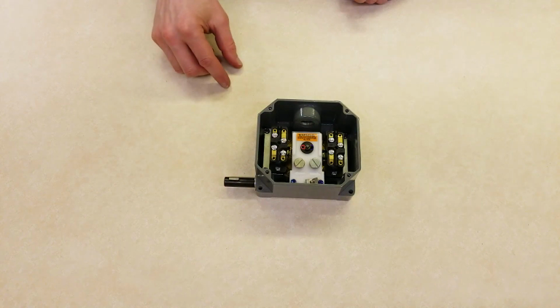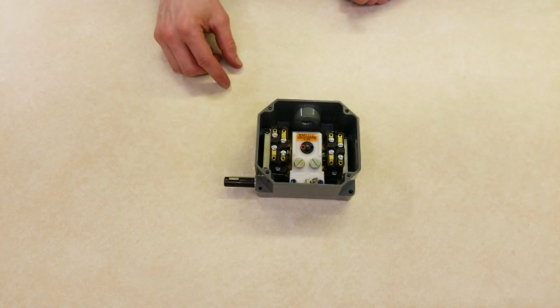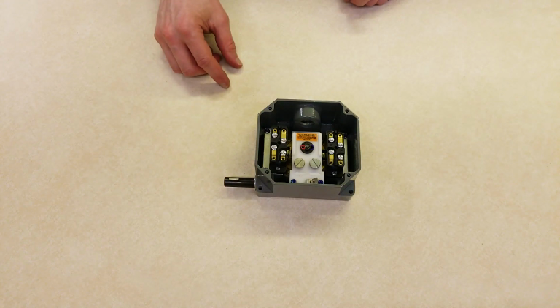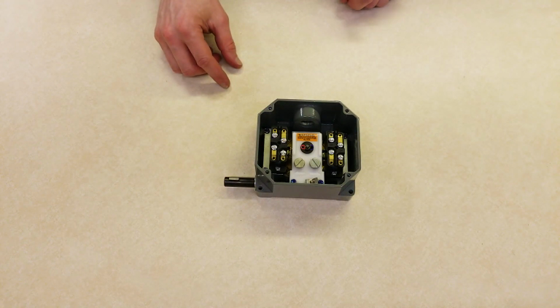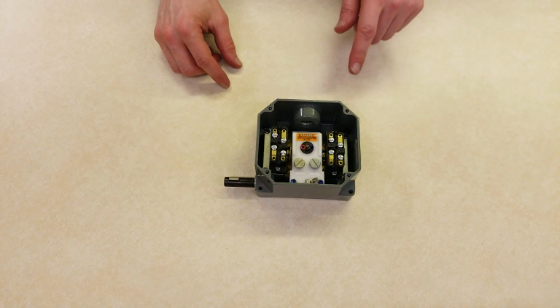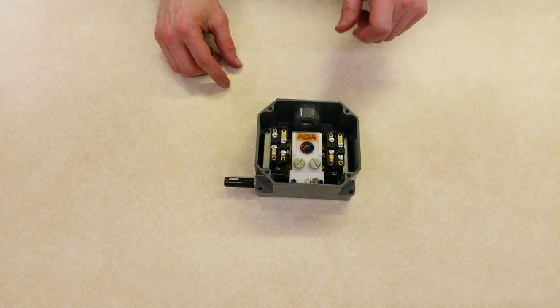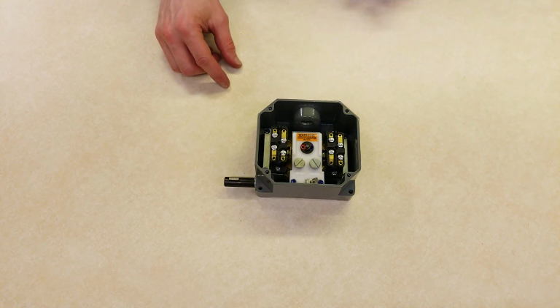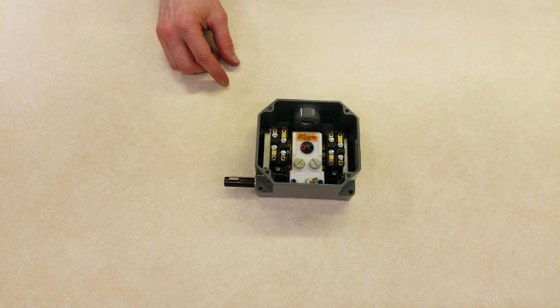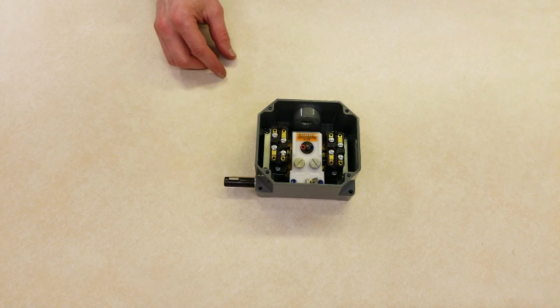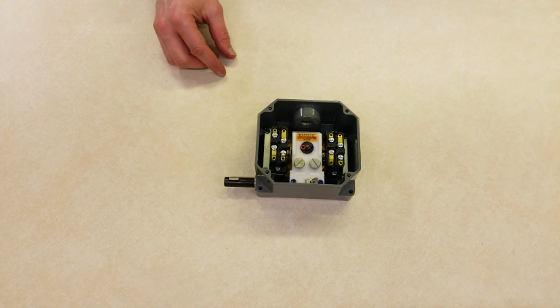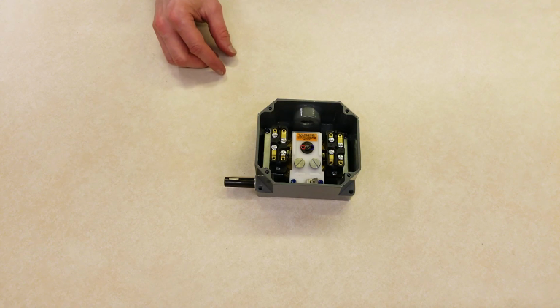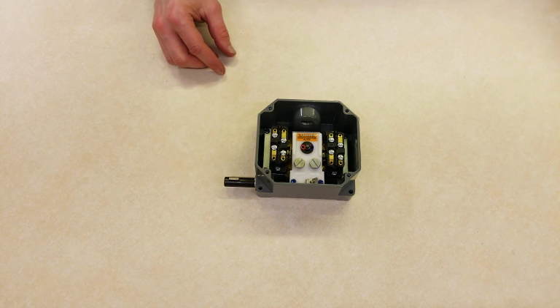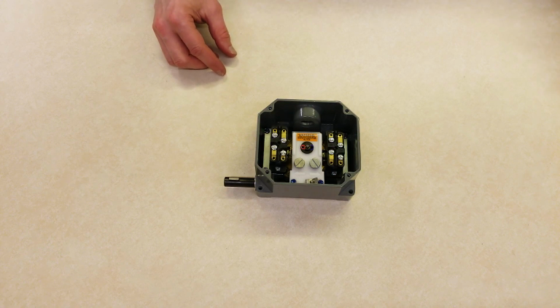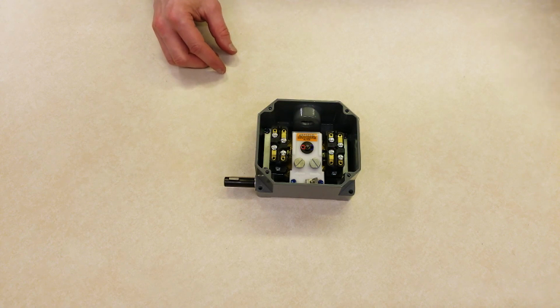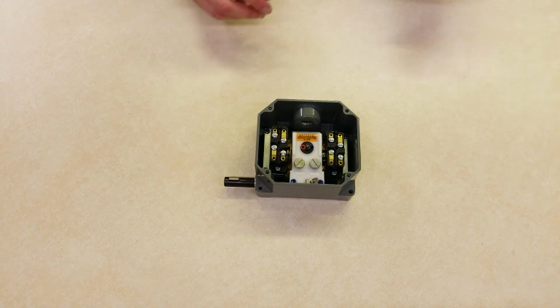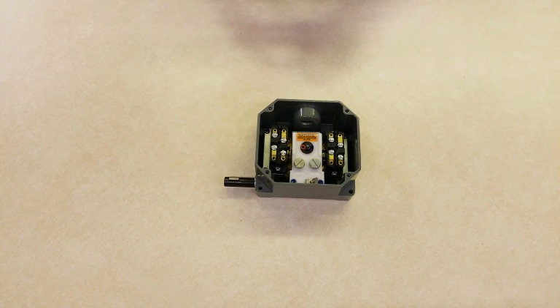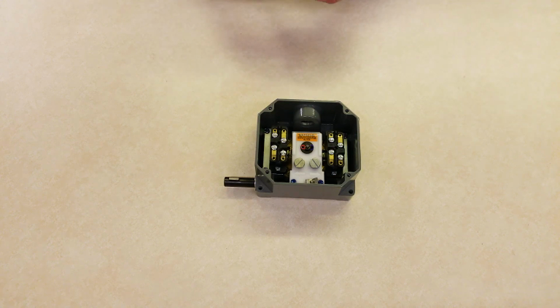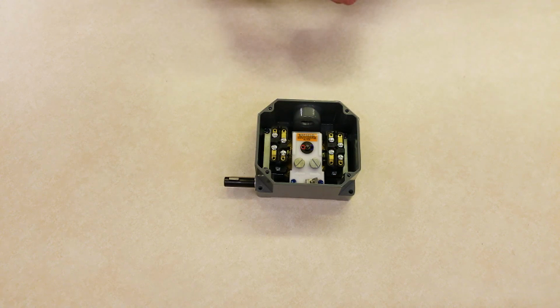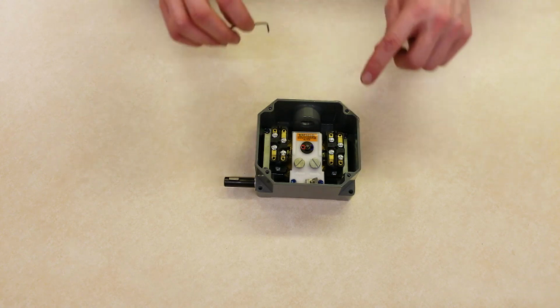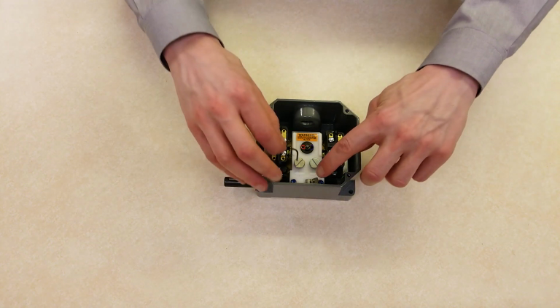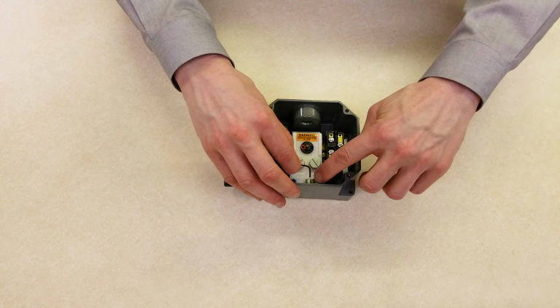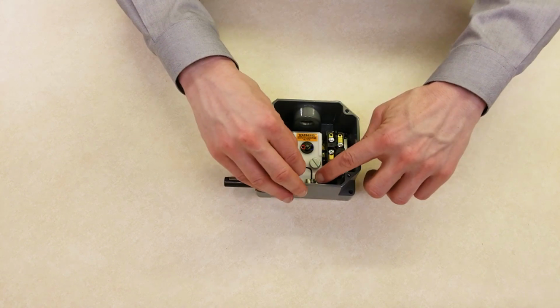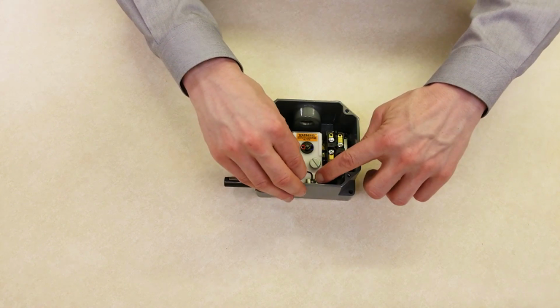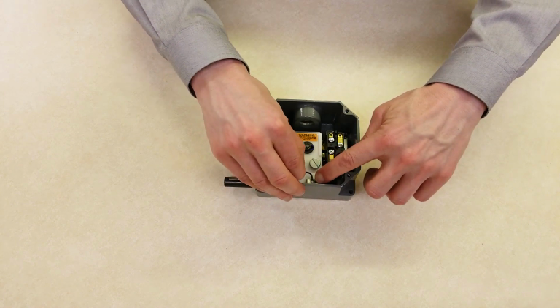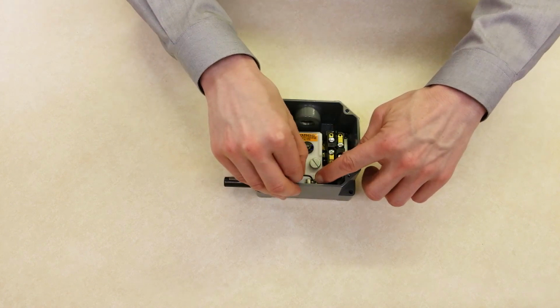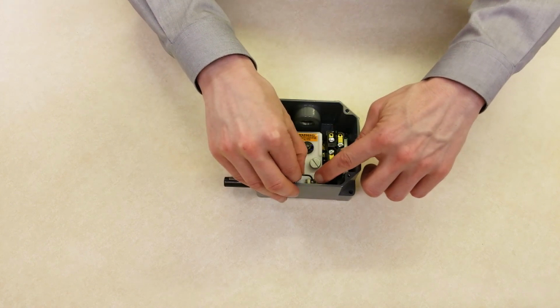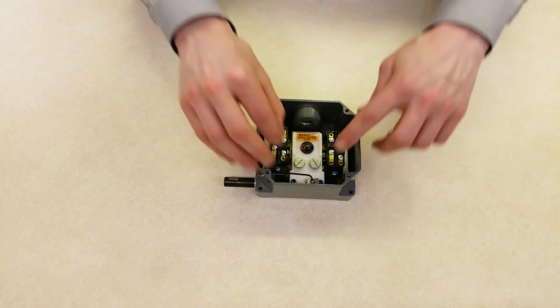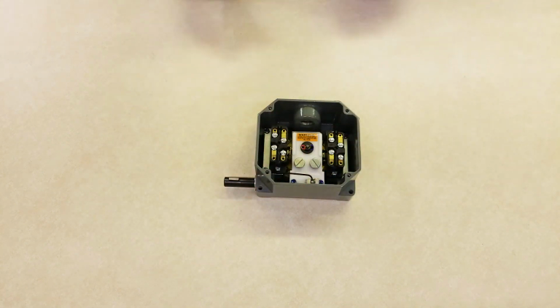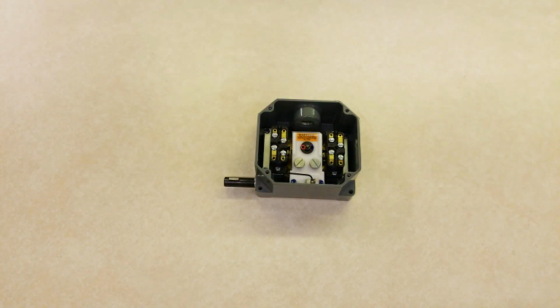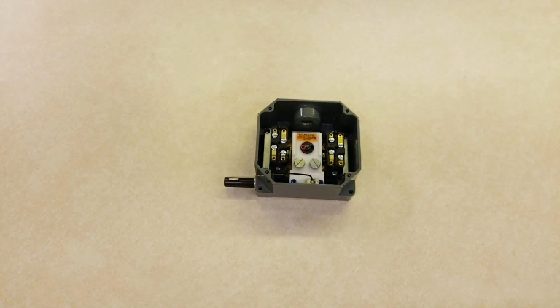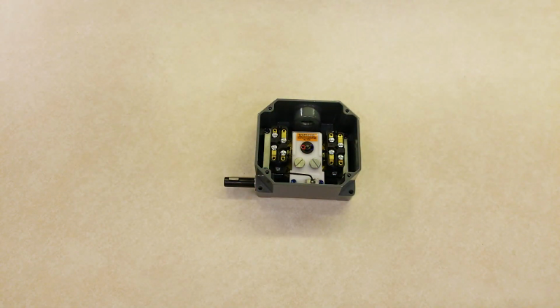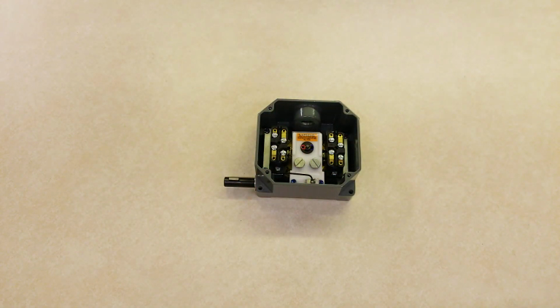Repeat this for any other set points. Remember to put the hex key back in place and reassemble the cover.